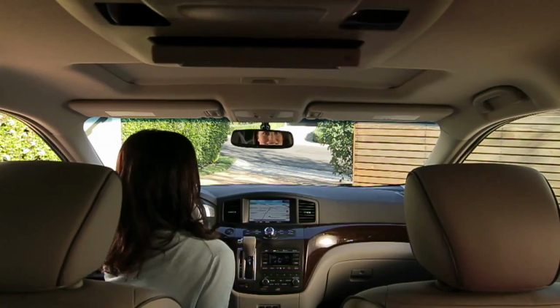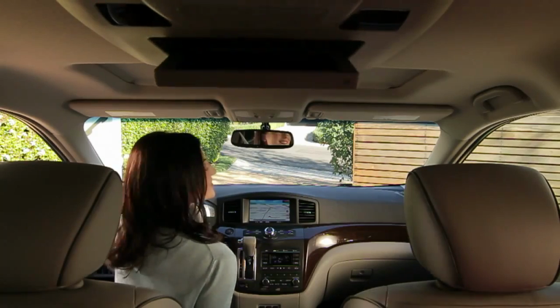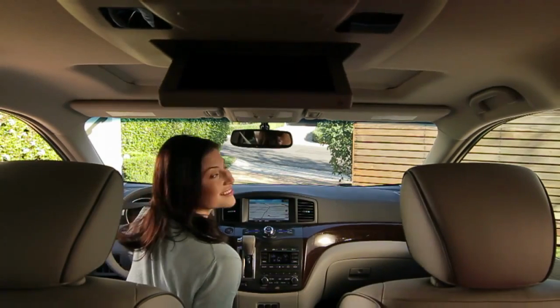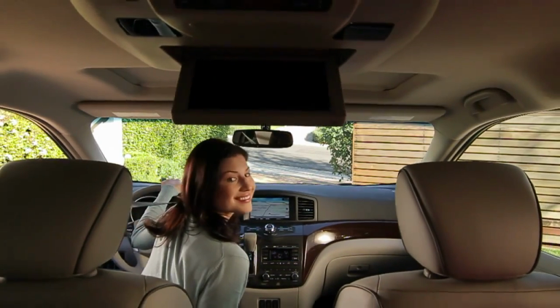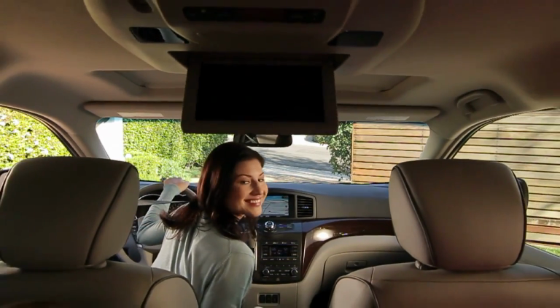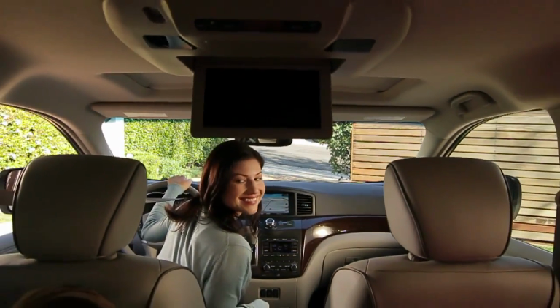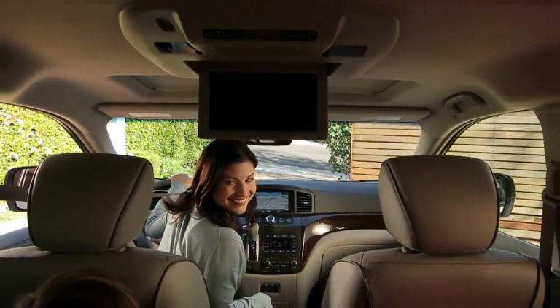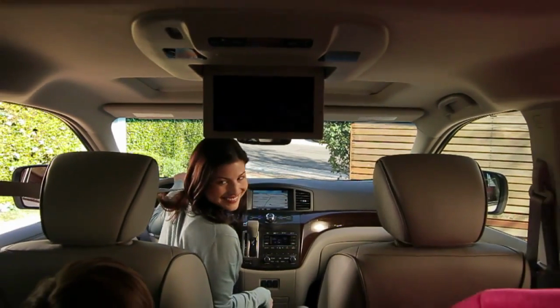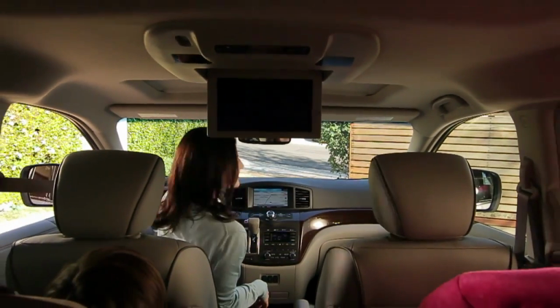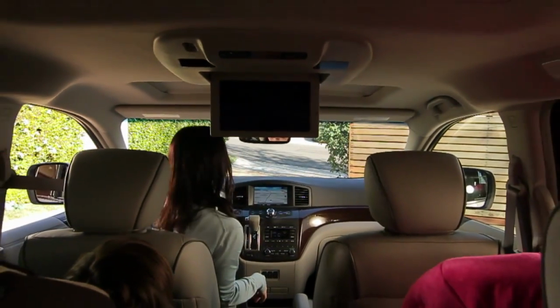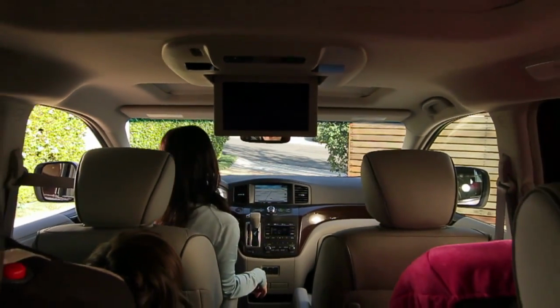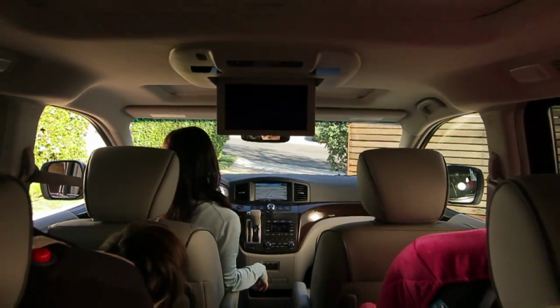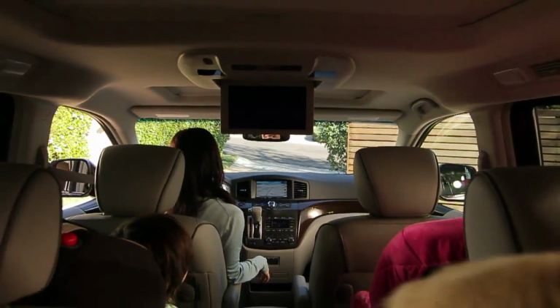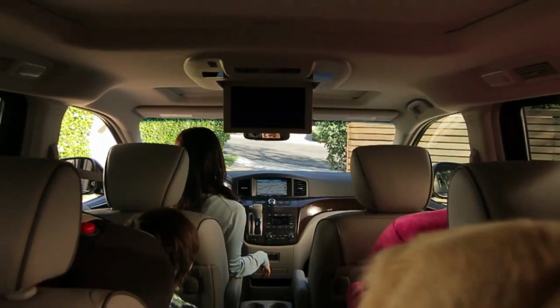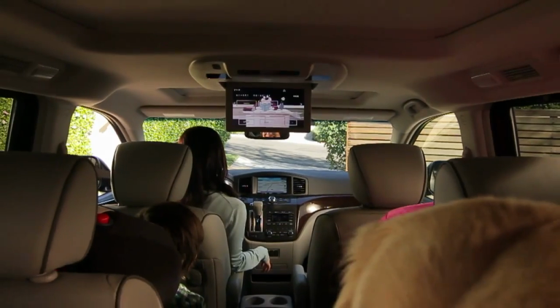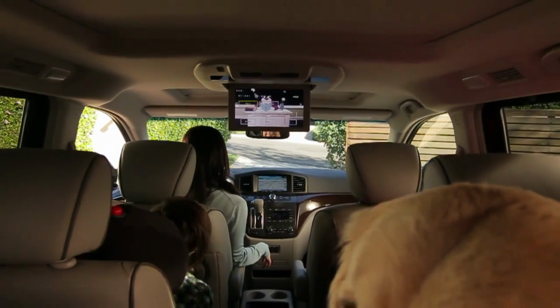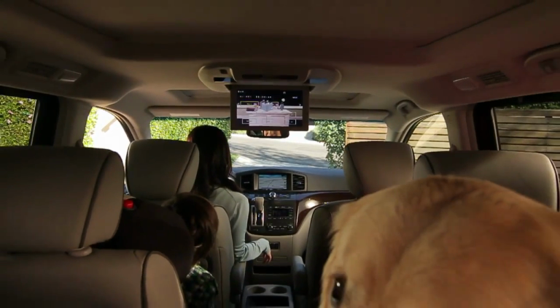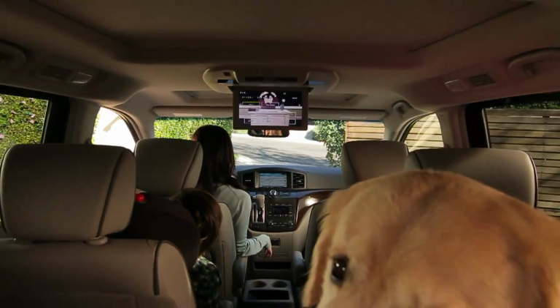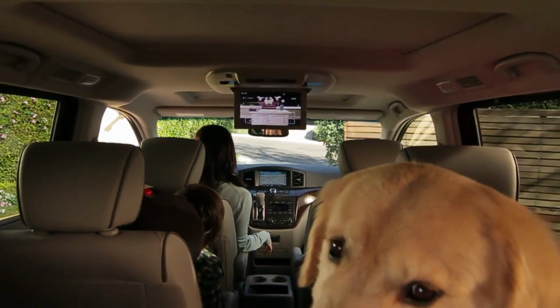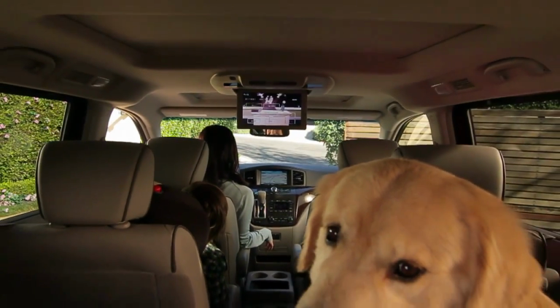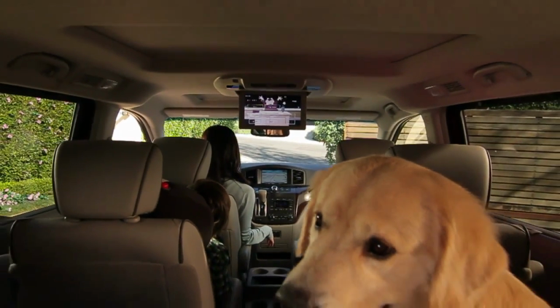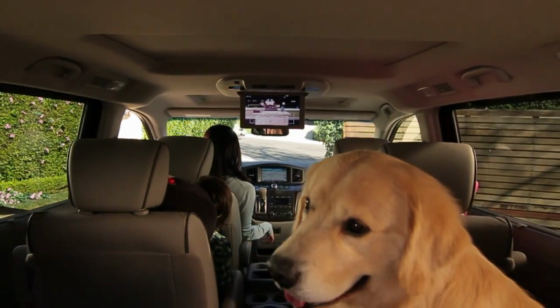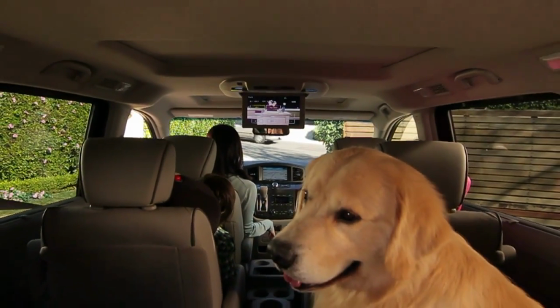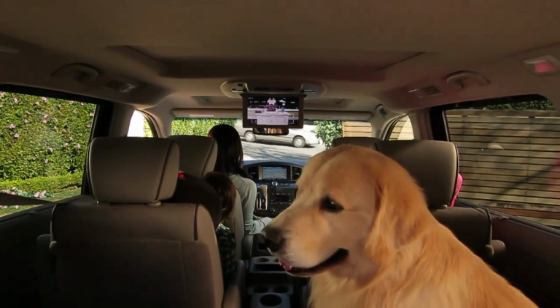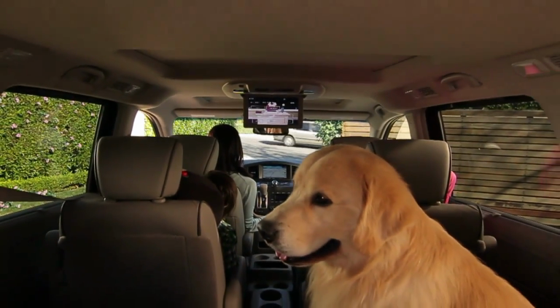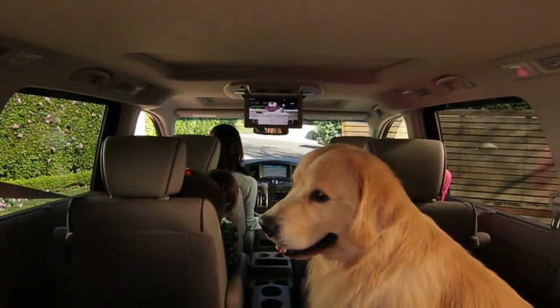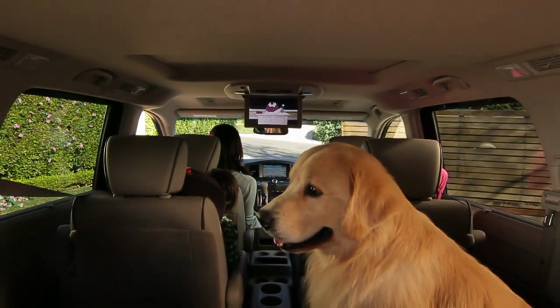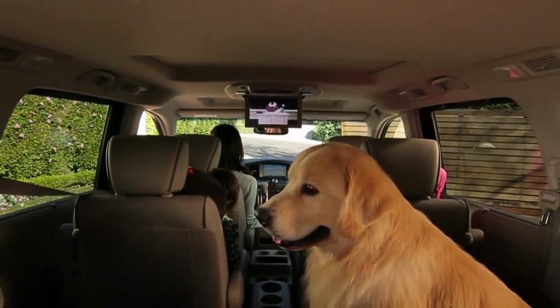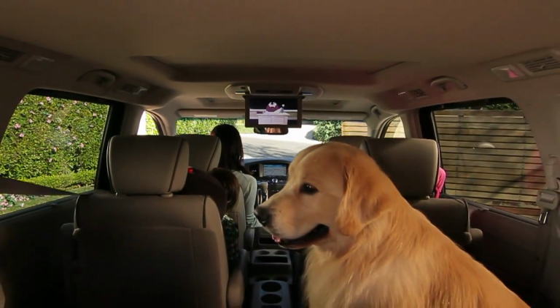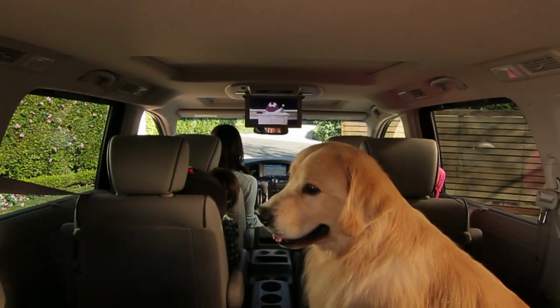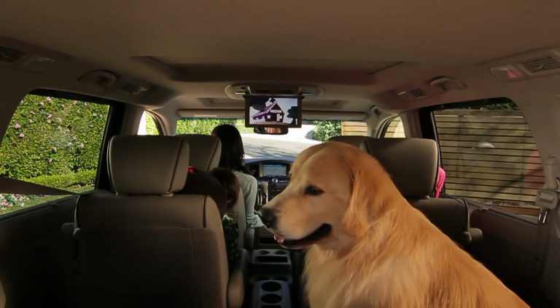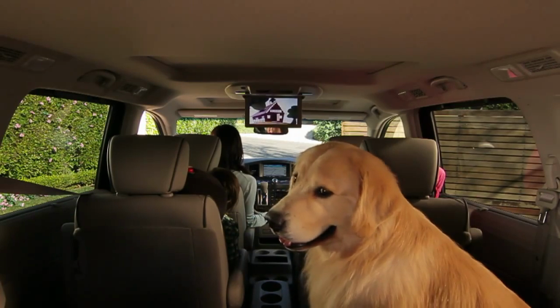The kids will definitely be good for a while. They've got Quest's 11-inch DVD screen. Its 16 by 9 viewing area is the largest in its class. And there are inputs for games too.